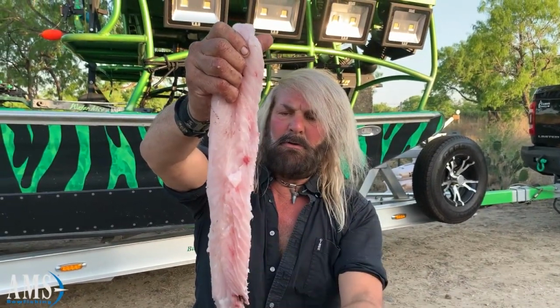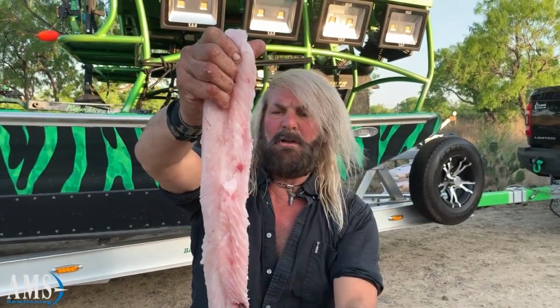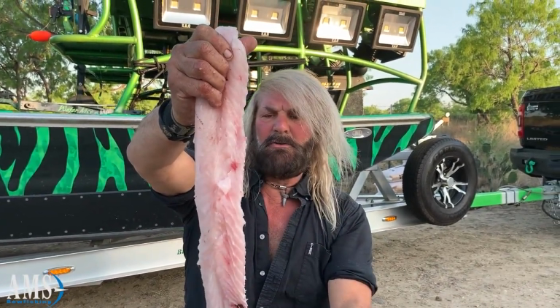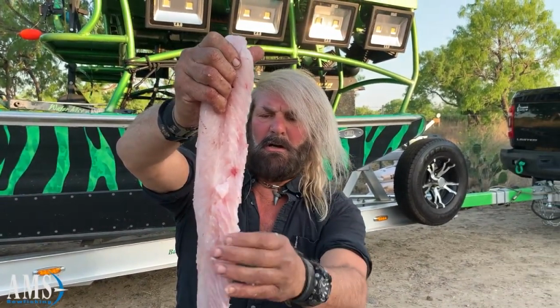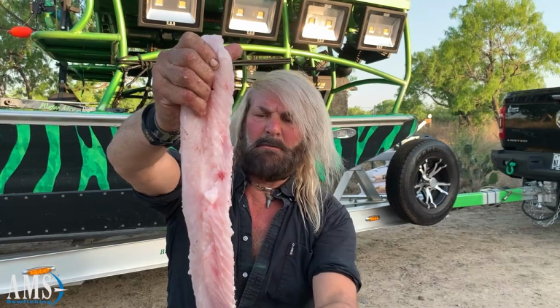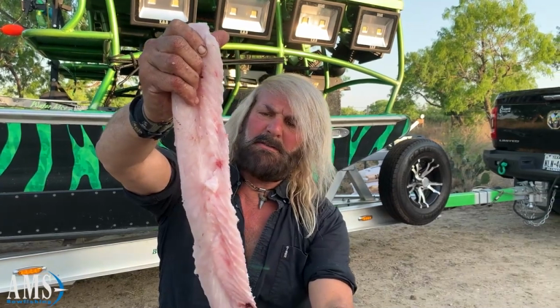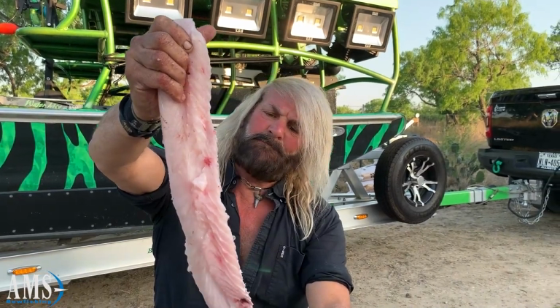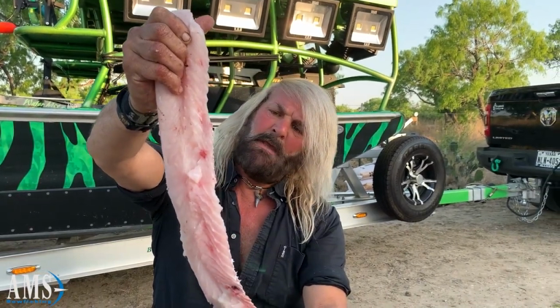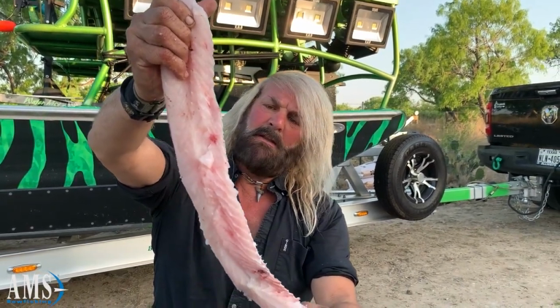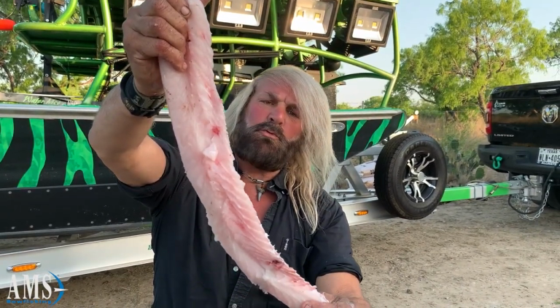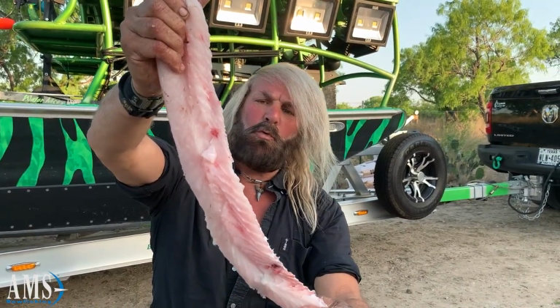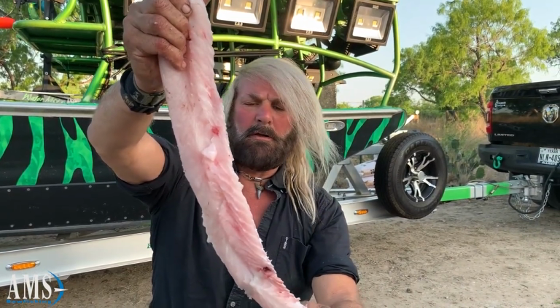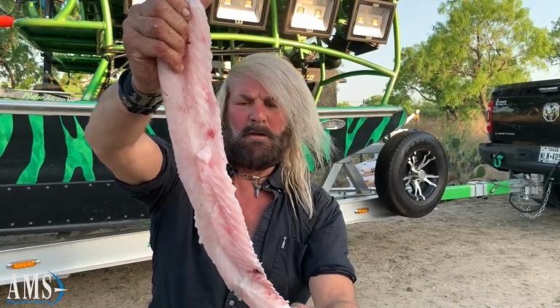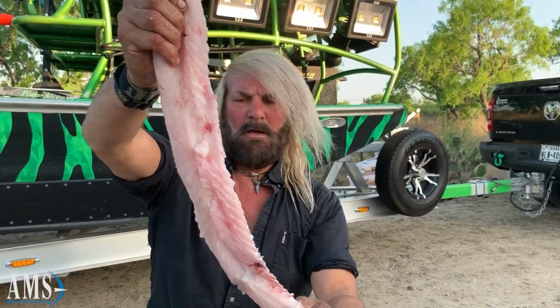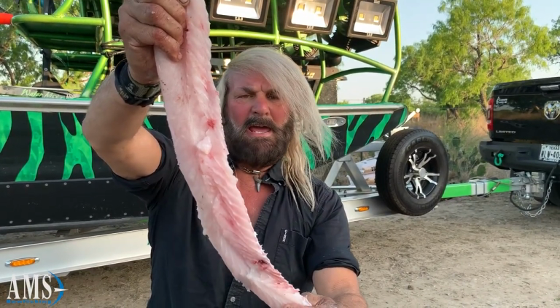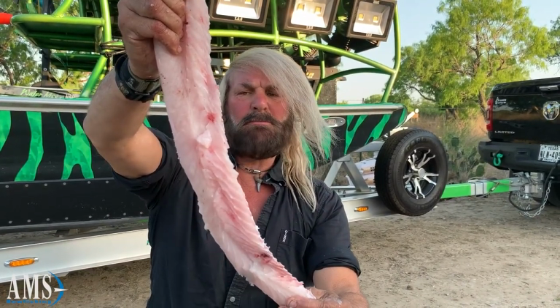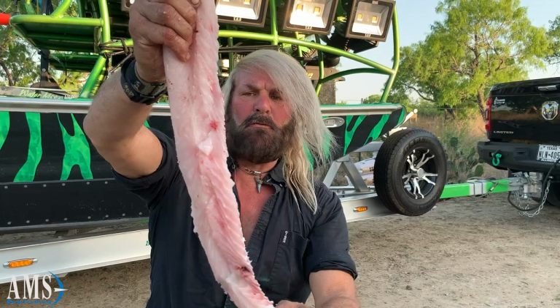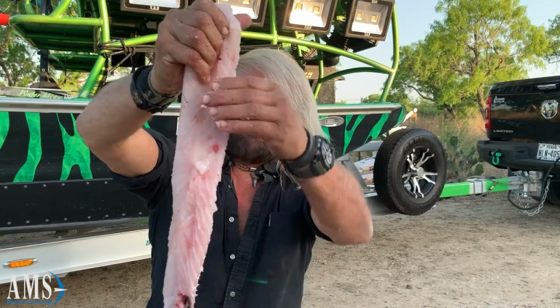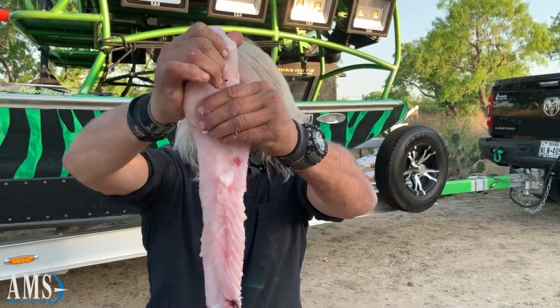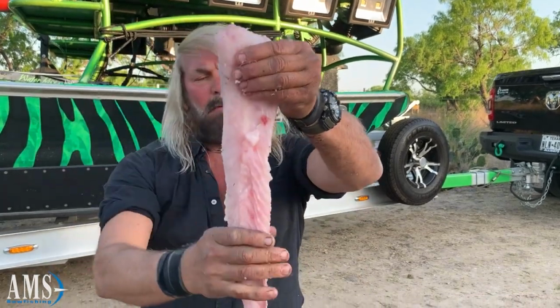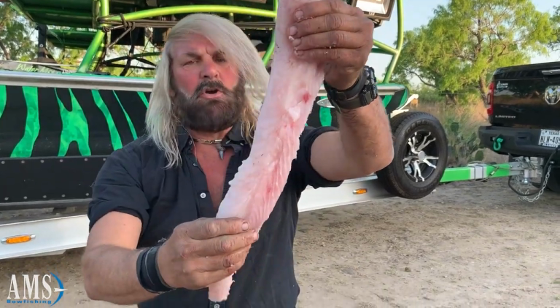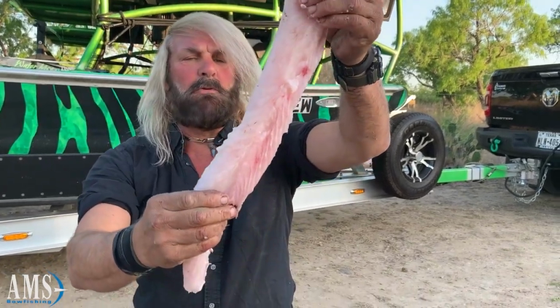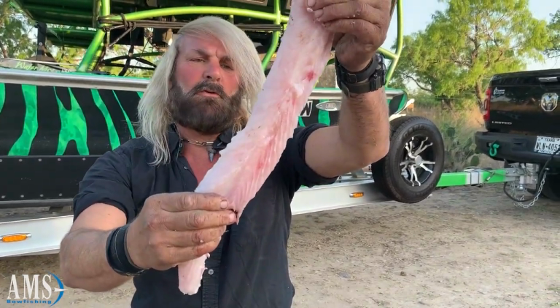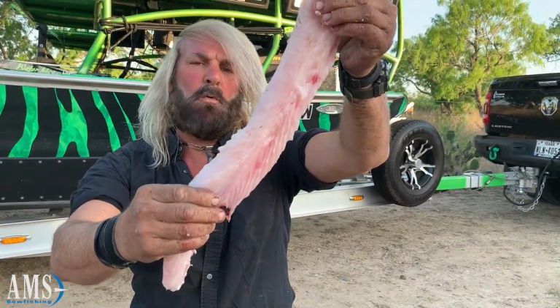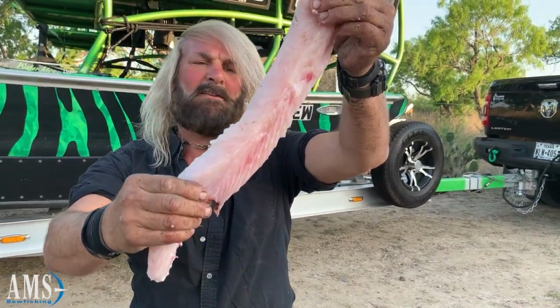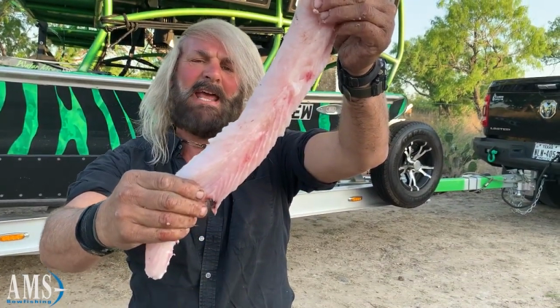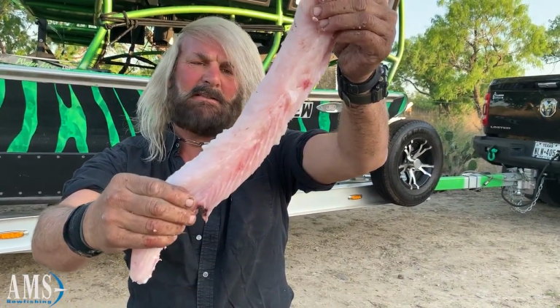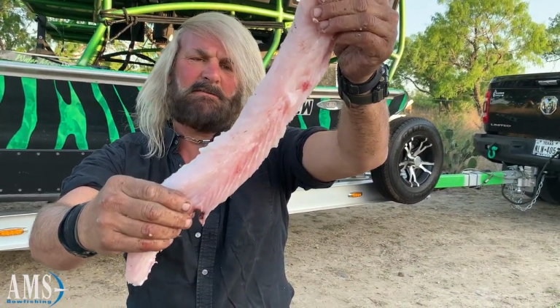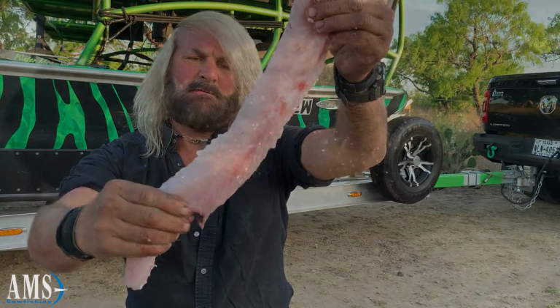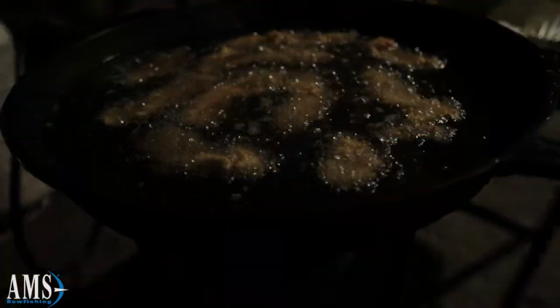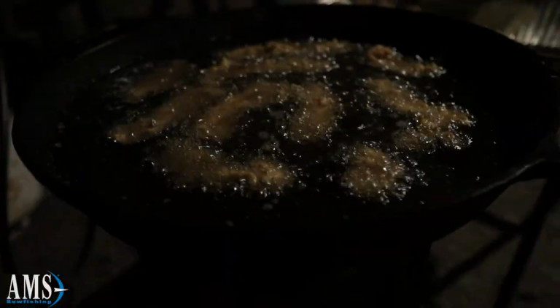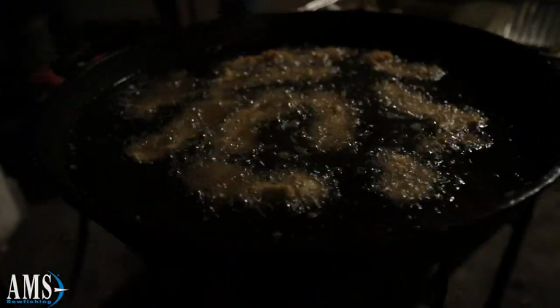Beautiful longnose gar — some of the best eating in the freshwater world. AMS bowfishing brings home the beautiful white fillets. It's excellent.